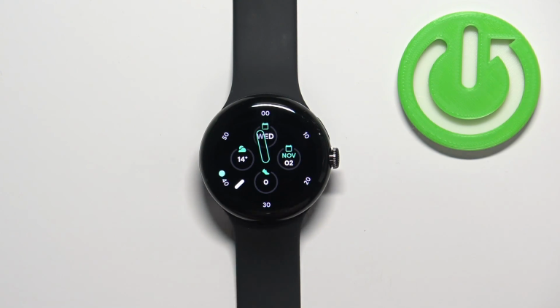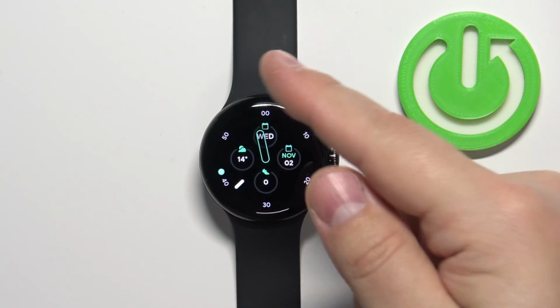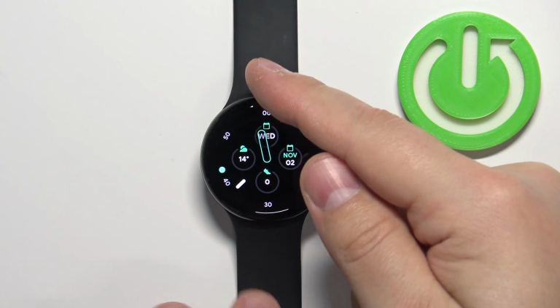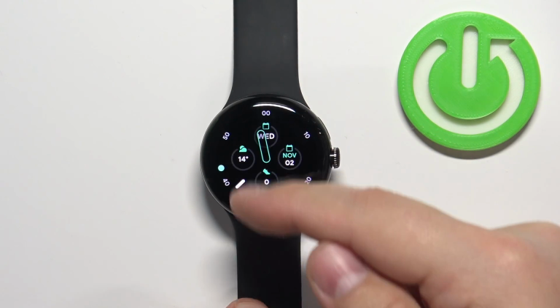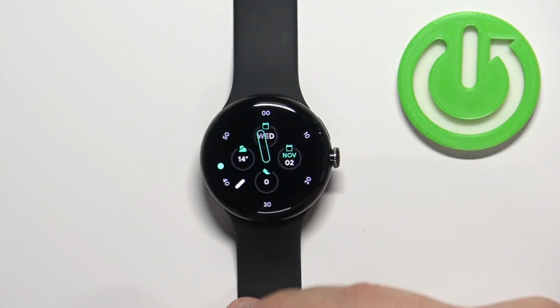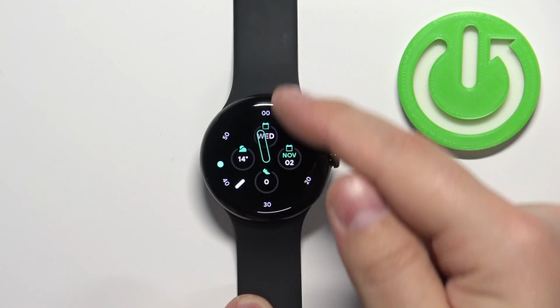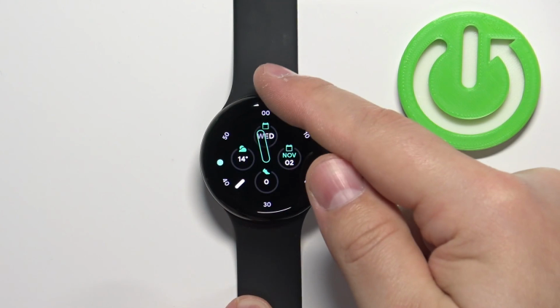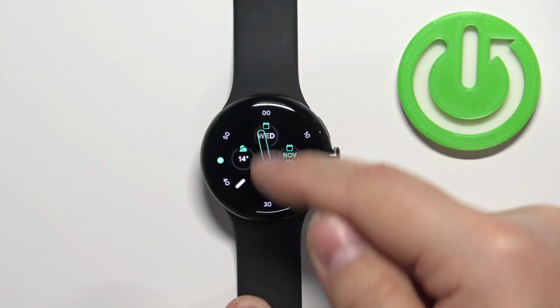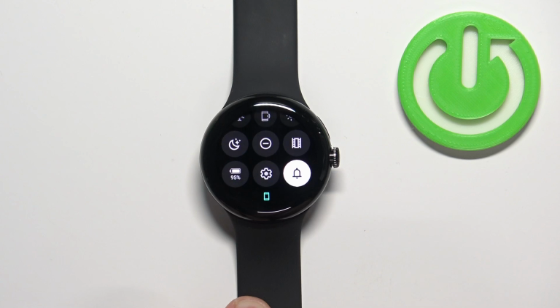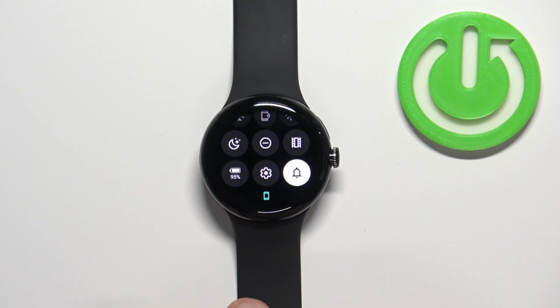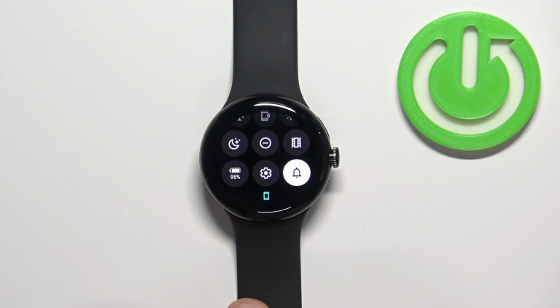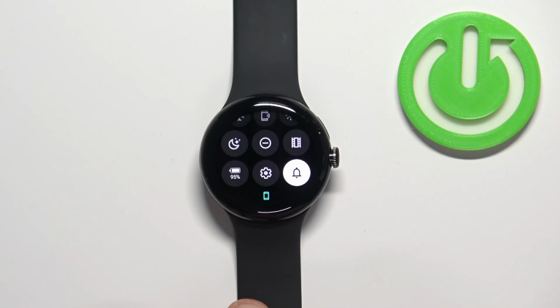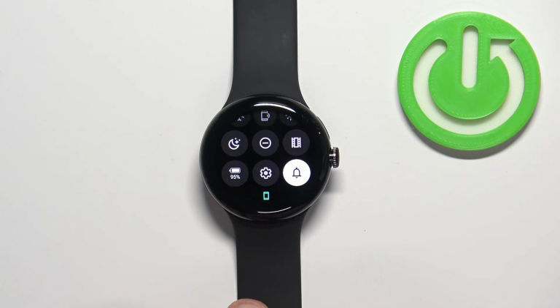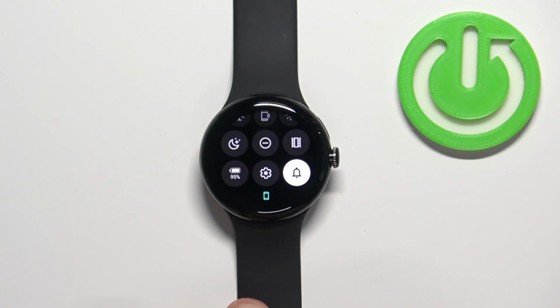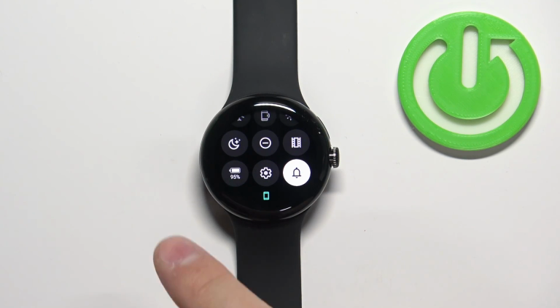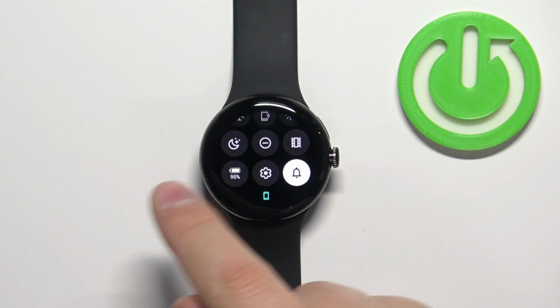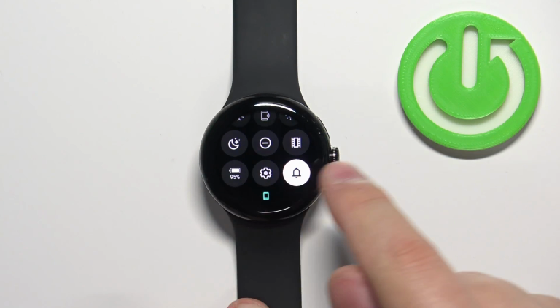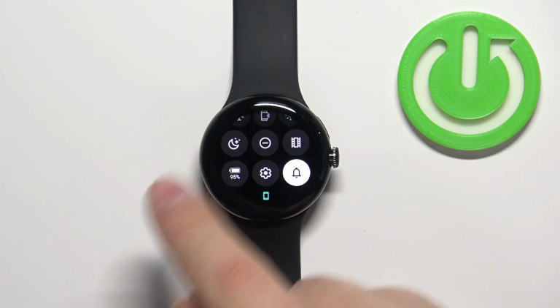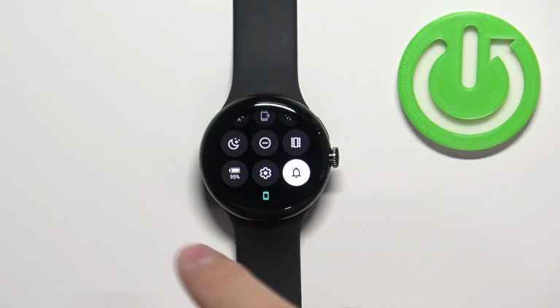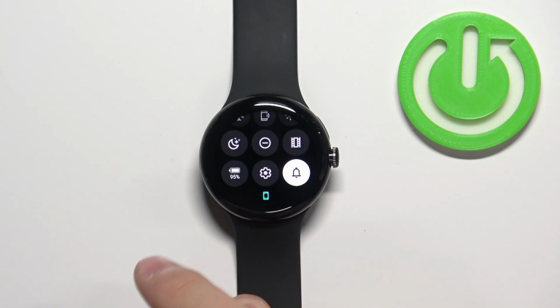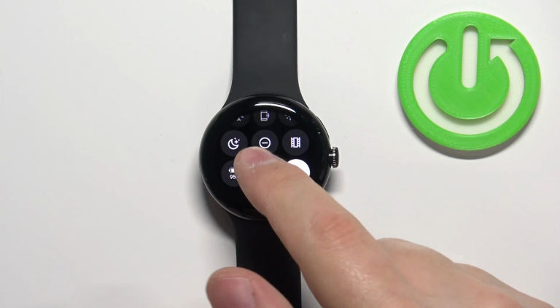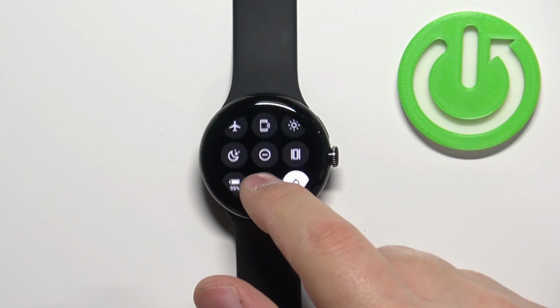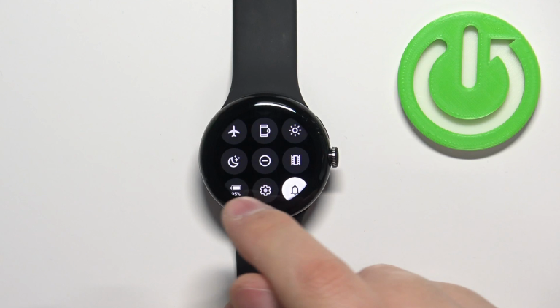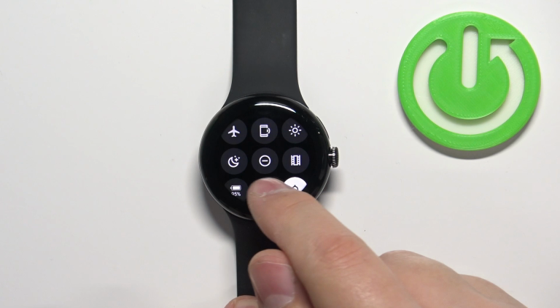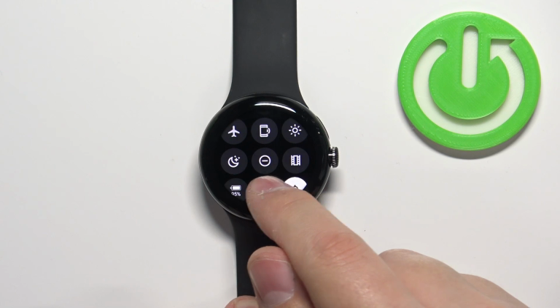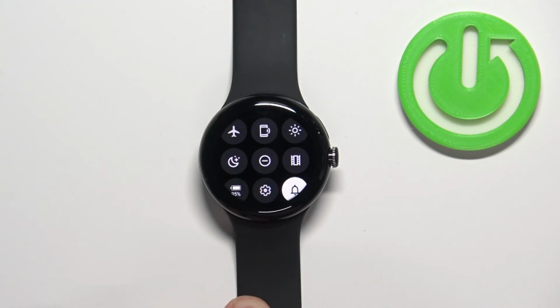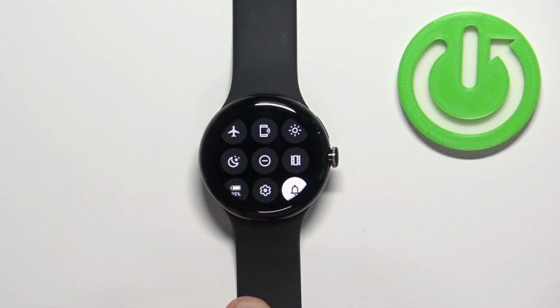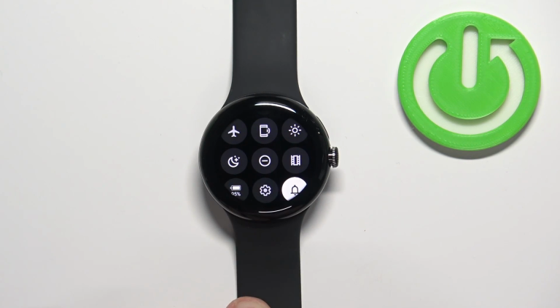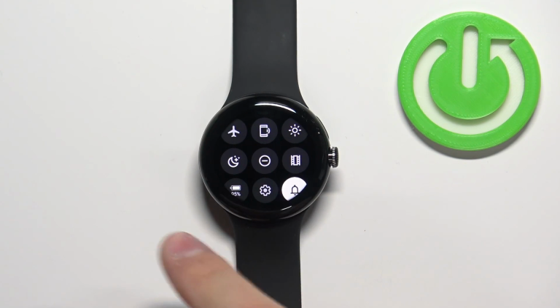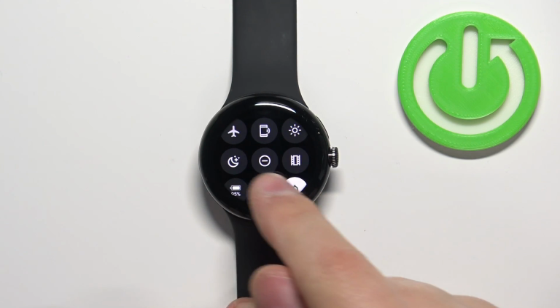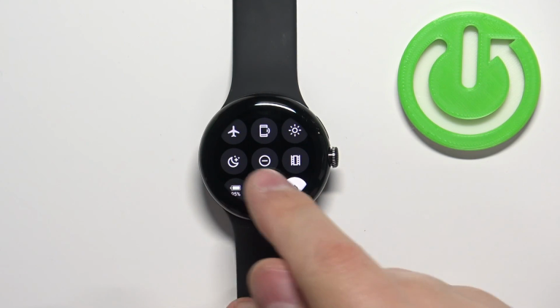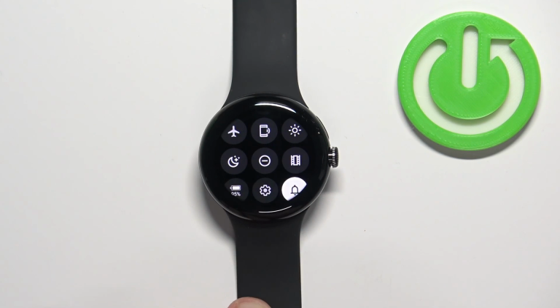Now you can swipe down from the top of the screen to open the quick panel. On this panel you should see a bunch of icons, and one of them should look like a circle with a line inside of it.